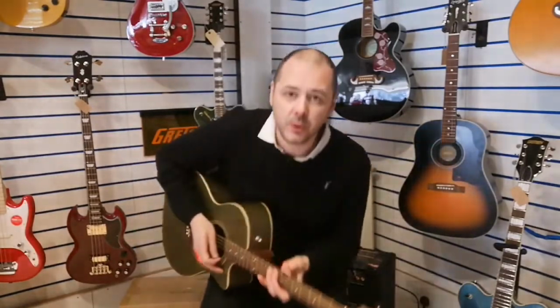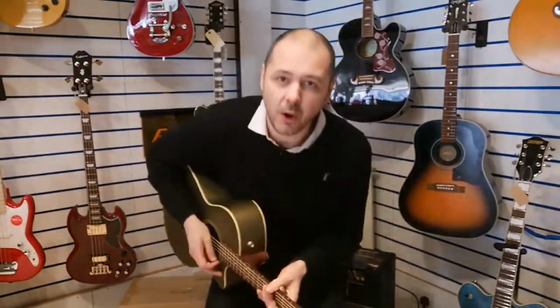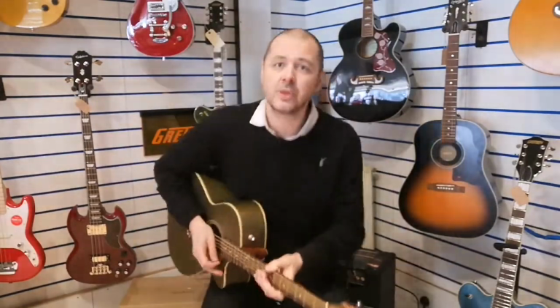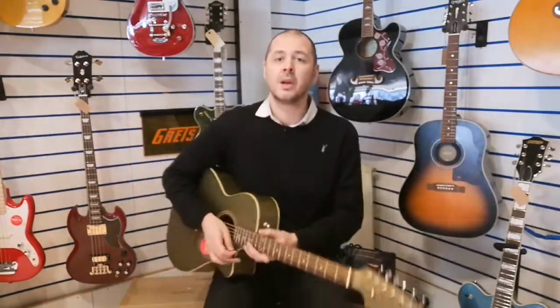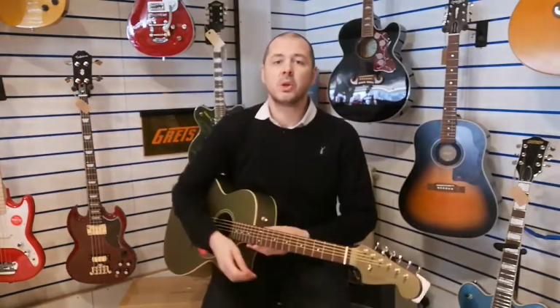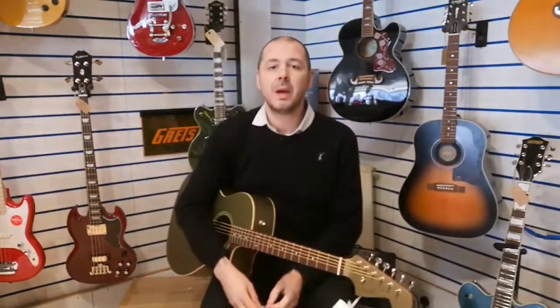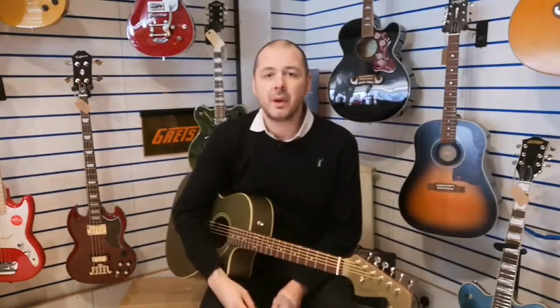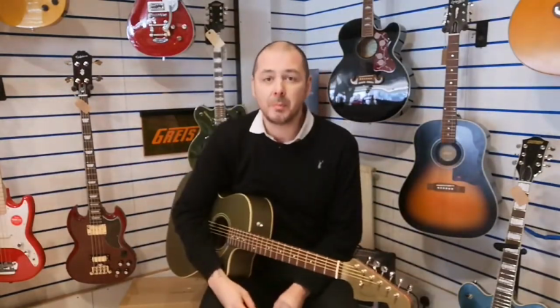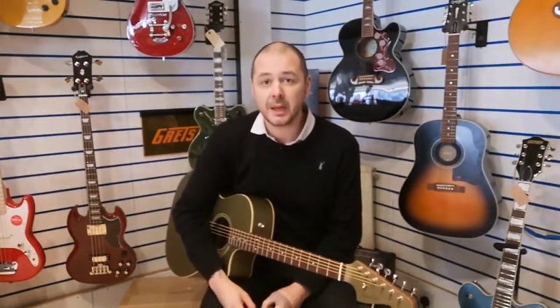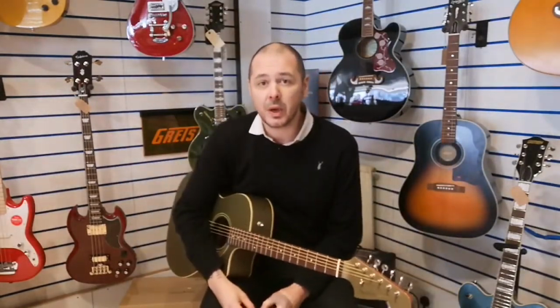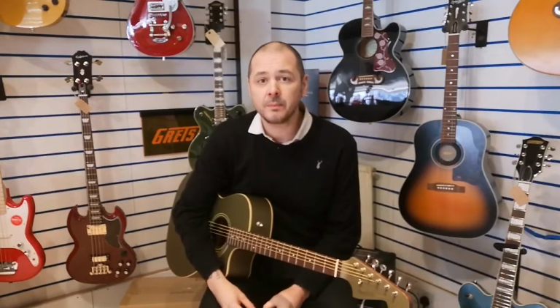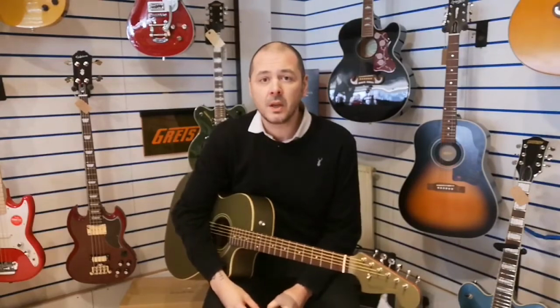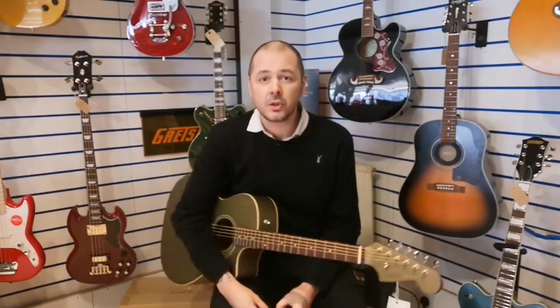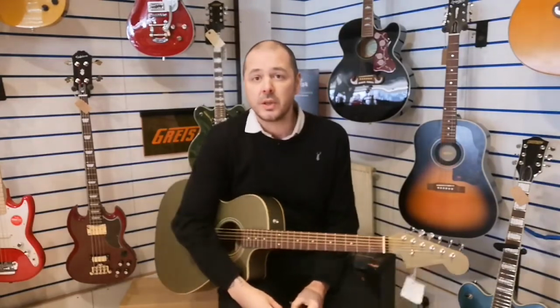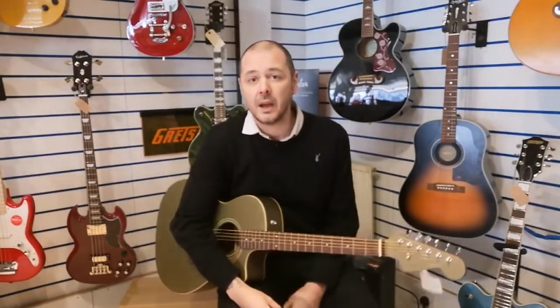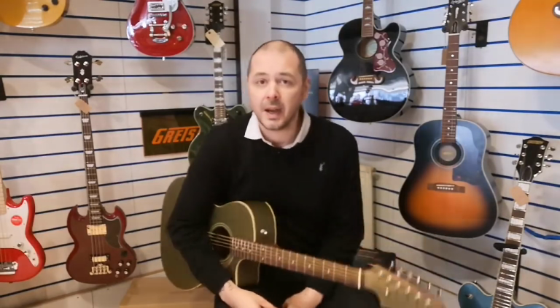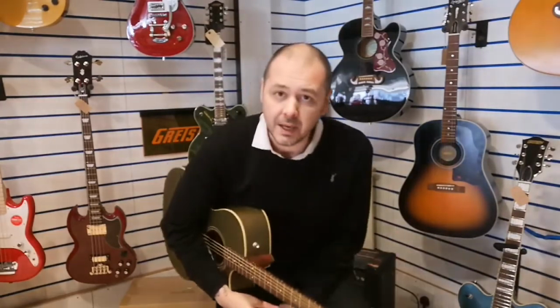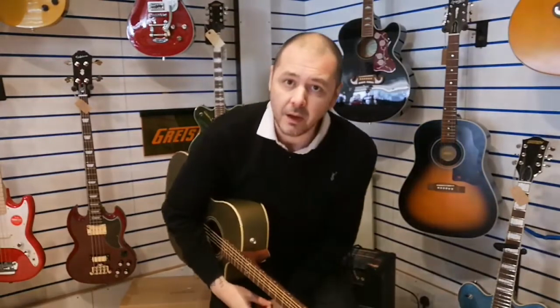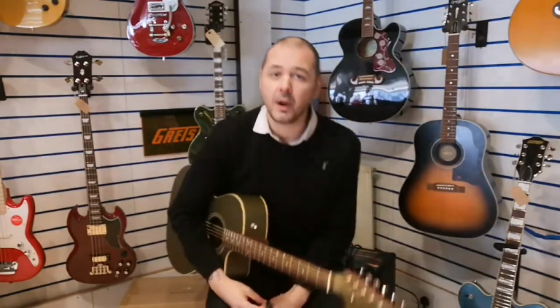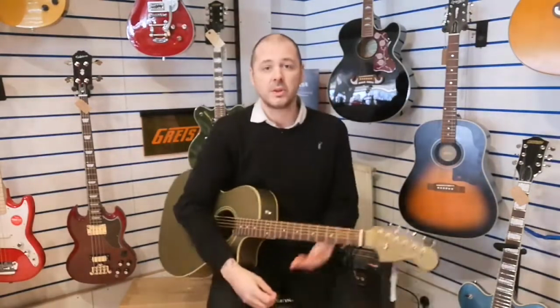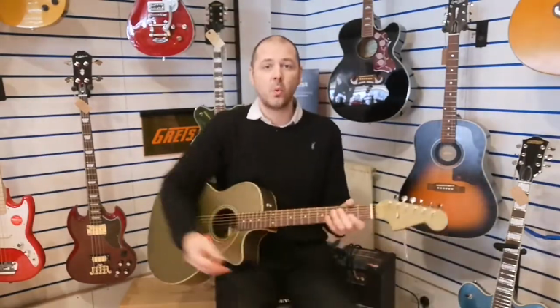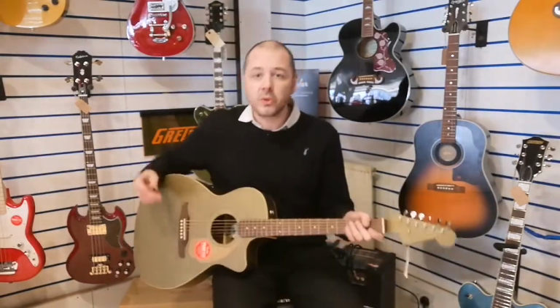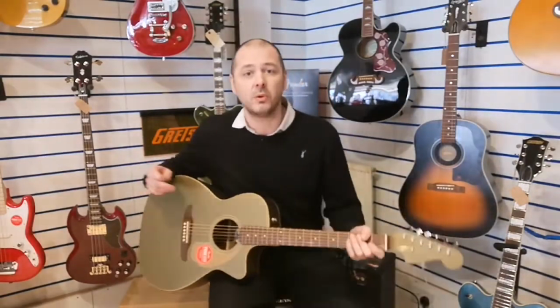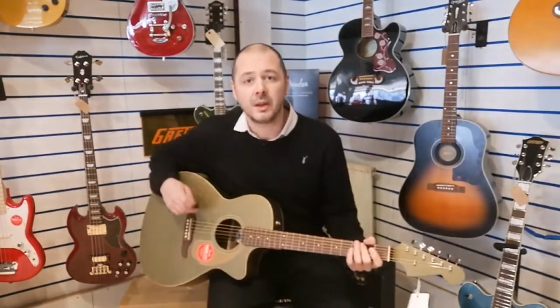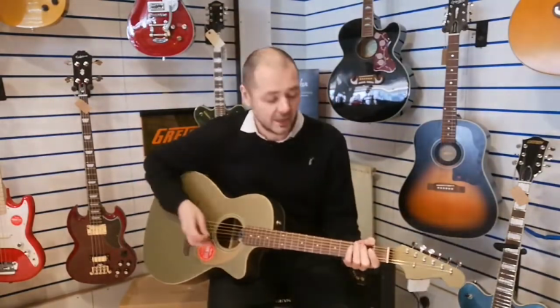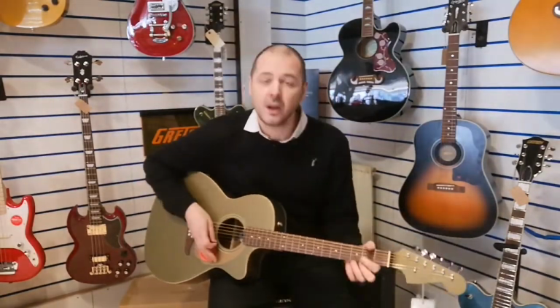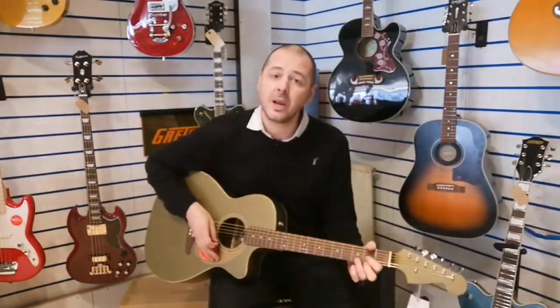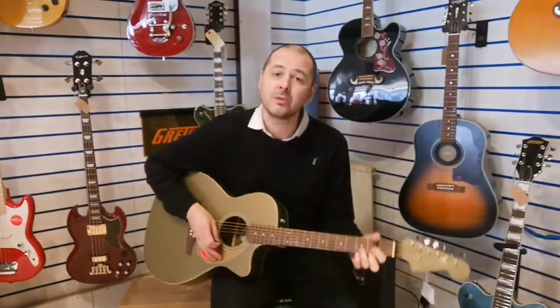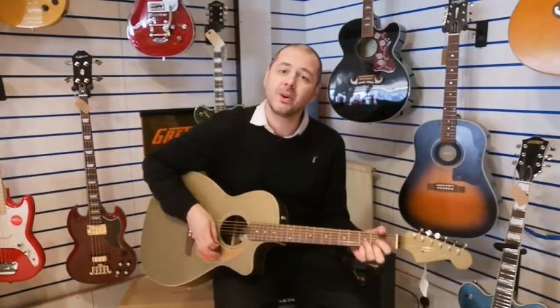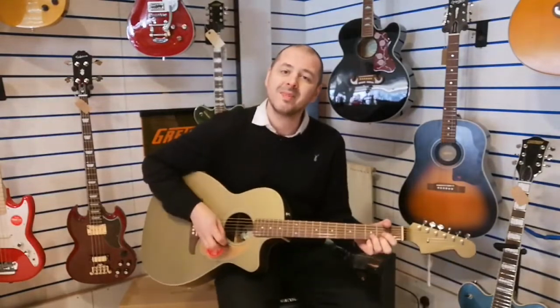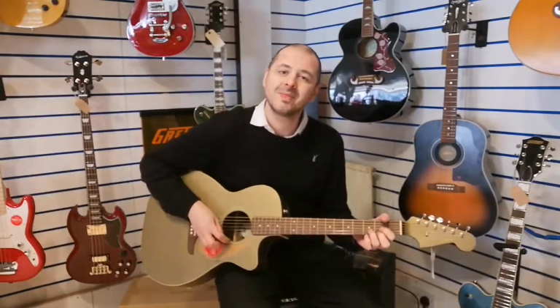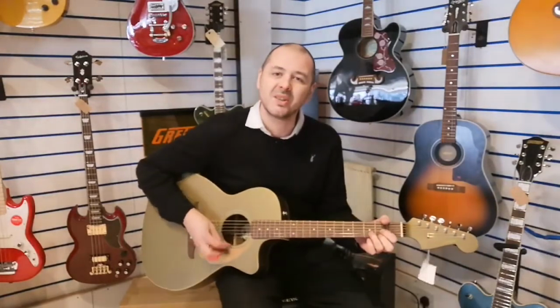I'll strum you a few chords and do a bit of picking as well, just so you get an idea of how this wonderful guitar sounds.